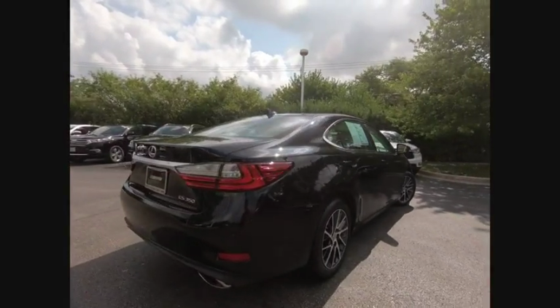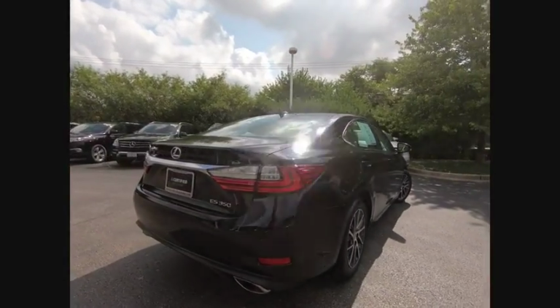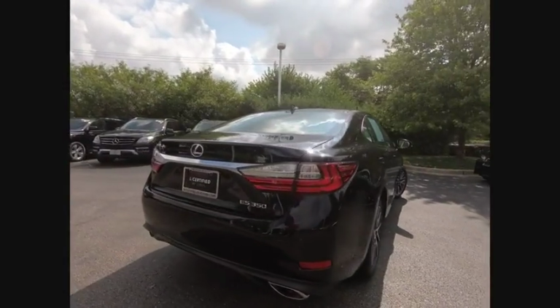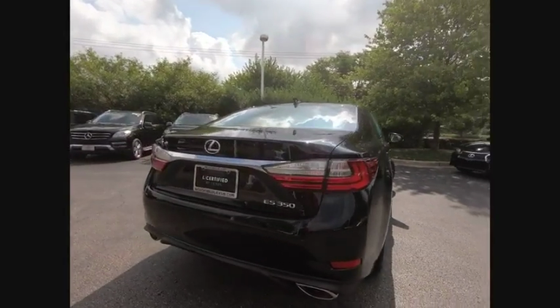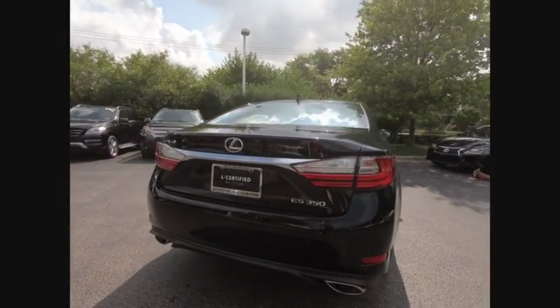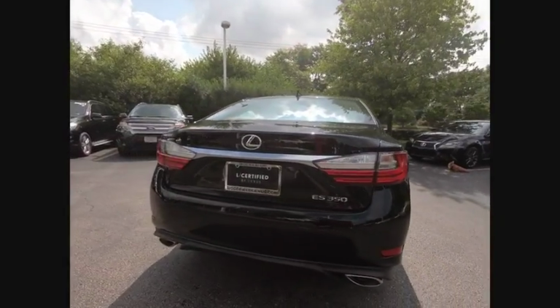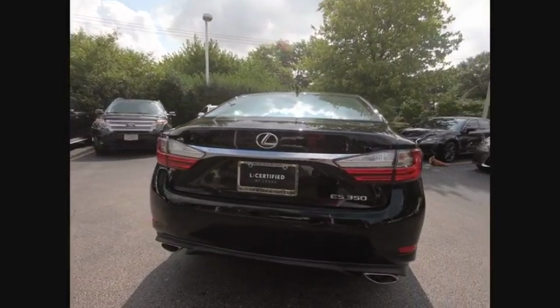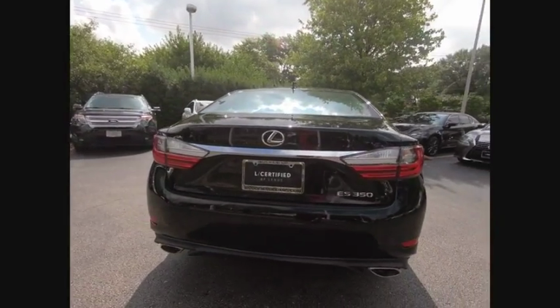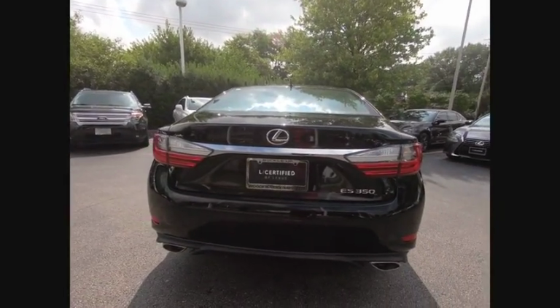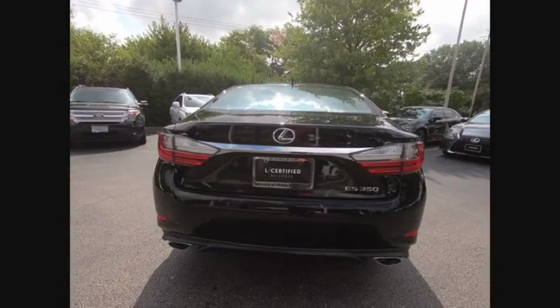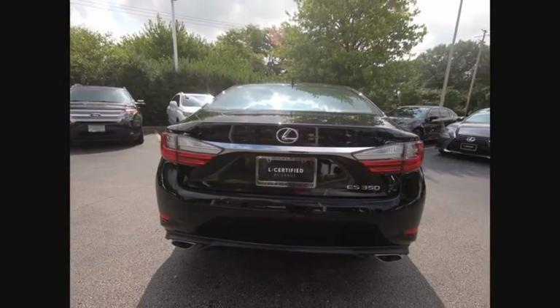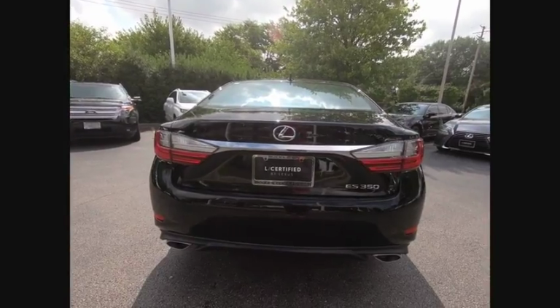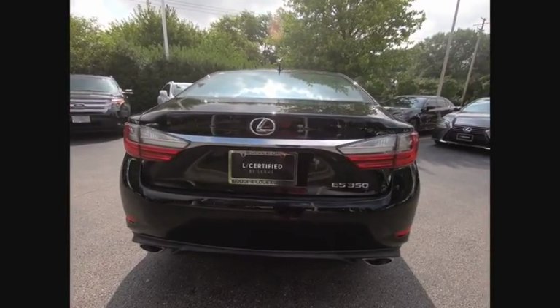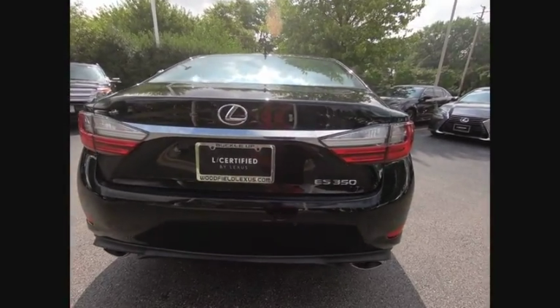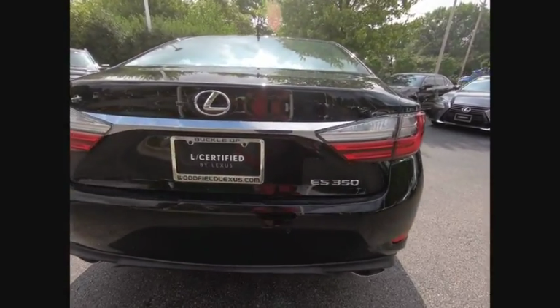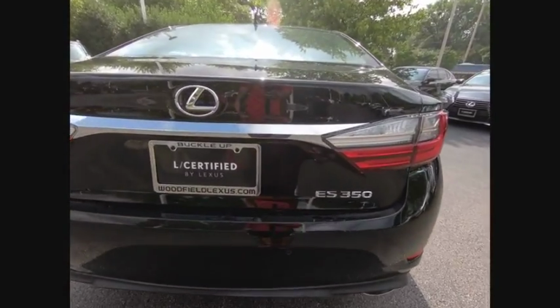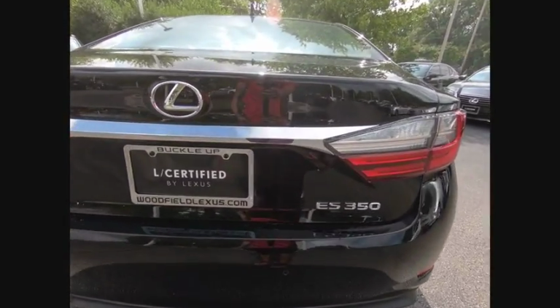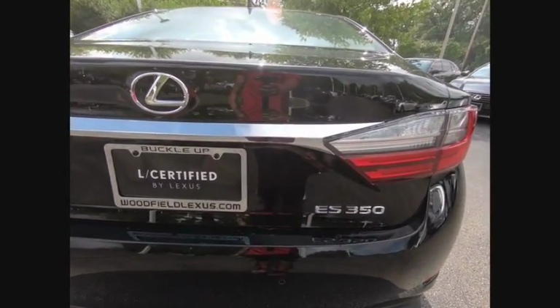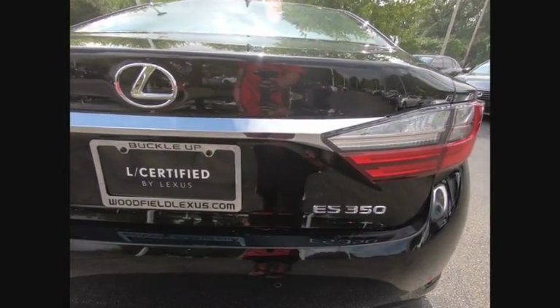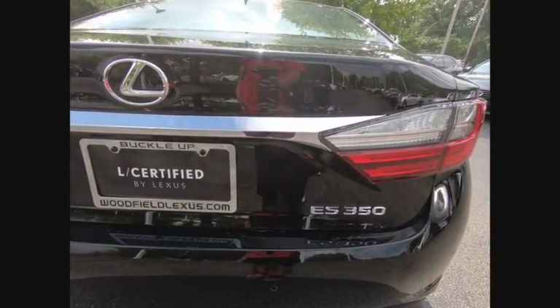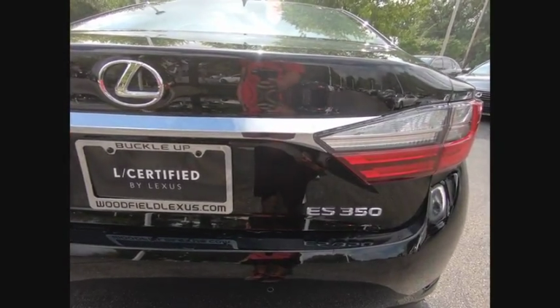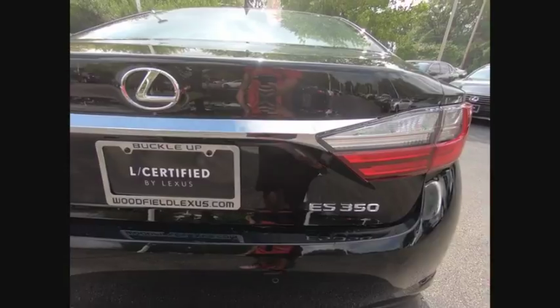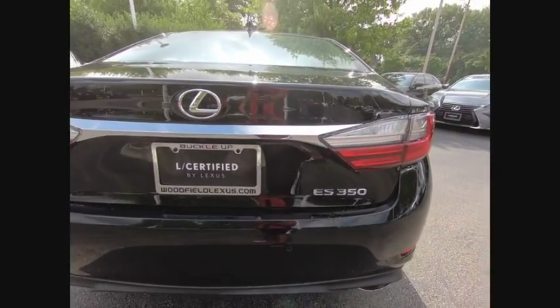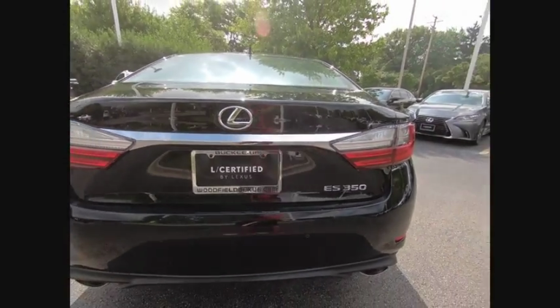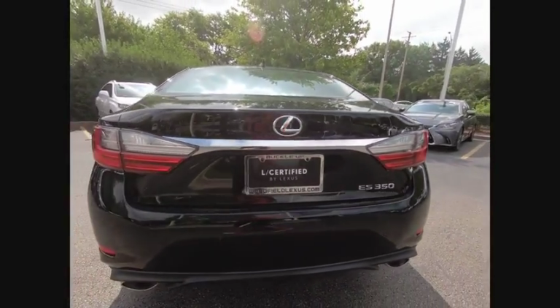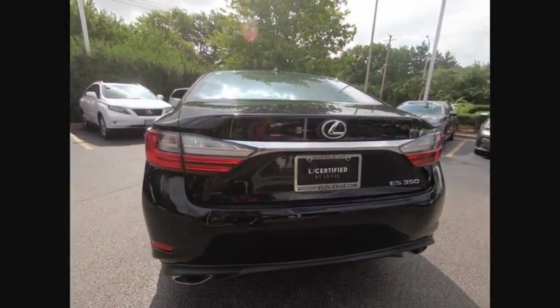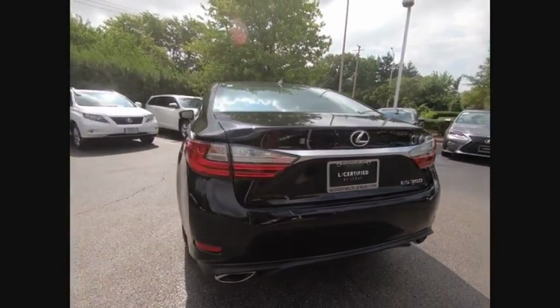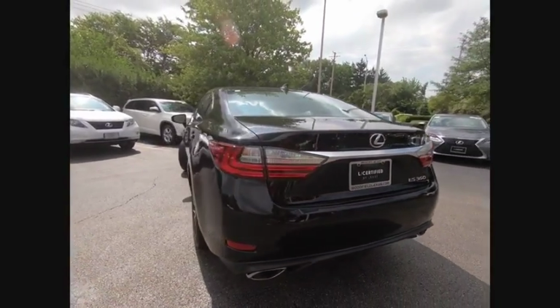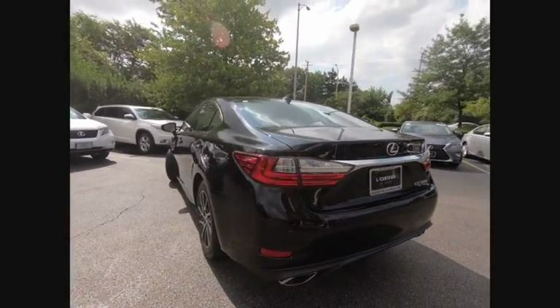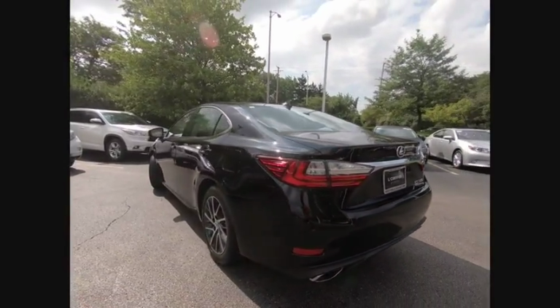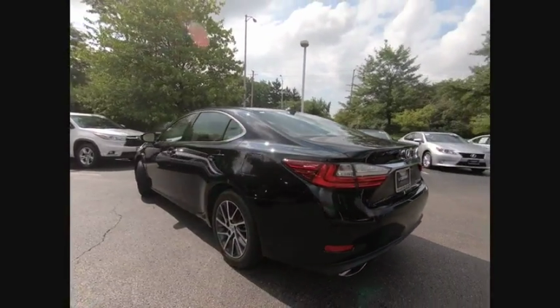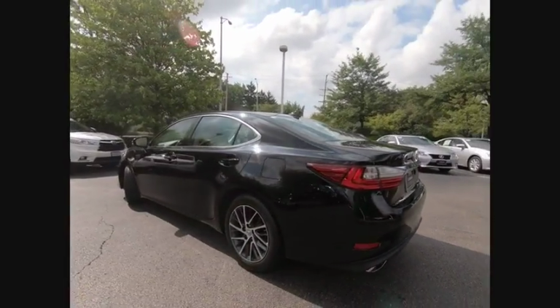The countless standard interior features transport you to a new level of luxury and convenience, and it is priced below $35,000. This vehicle has less than 20,000 miles. Here are some of this vehicle's great options.